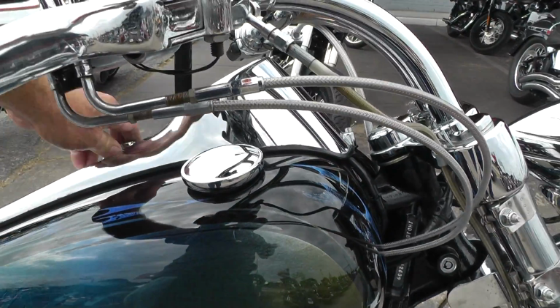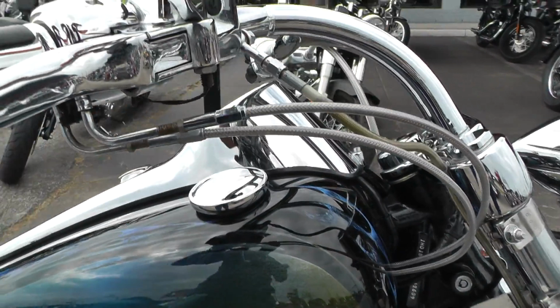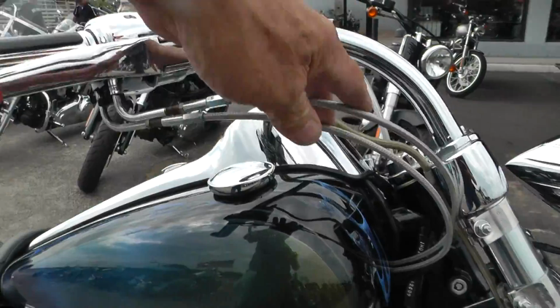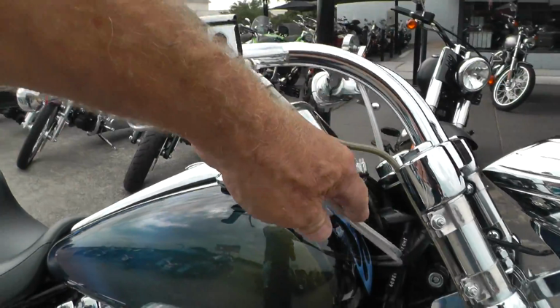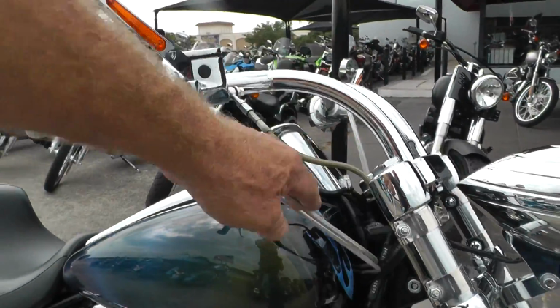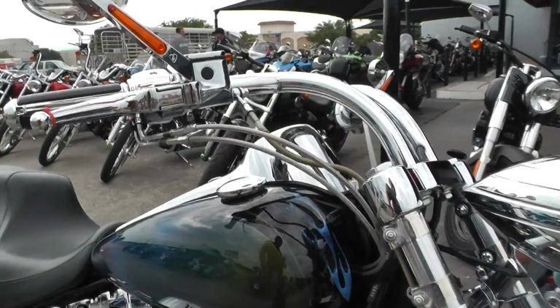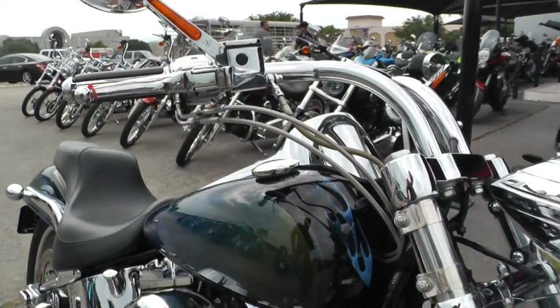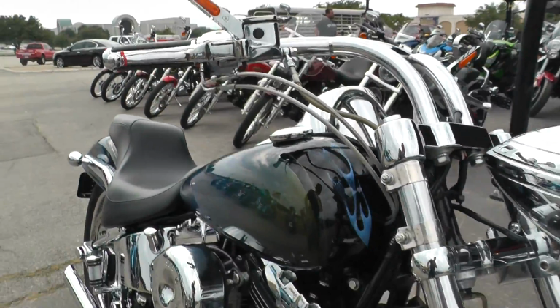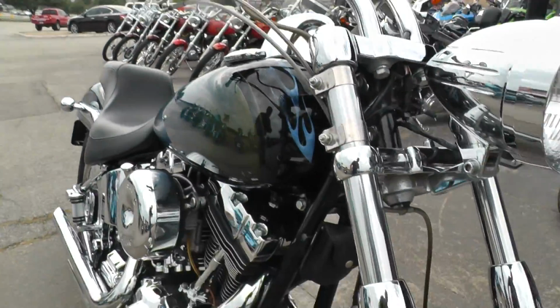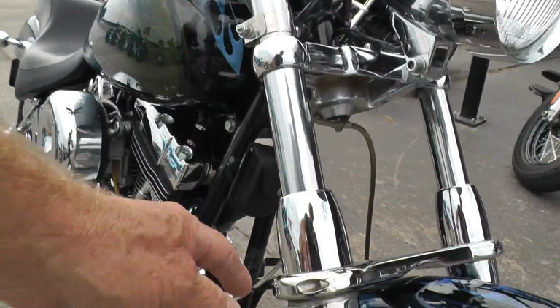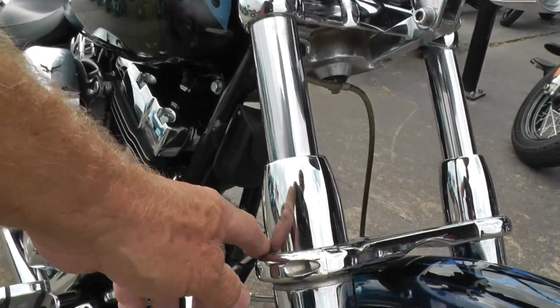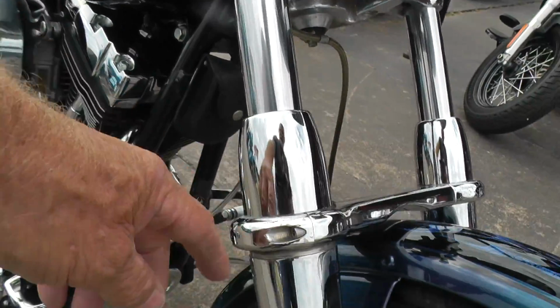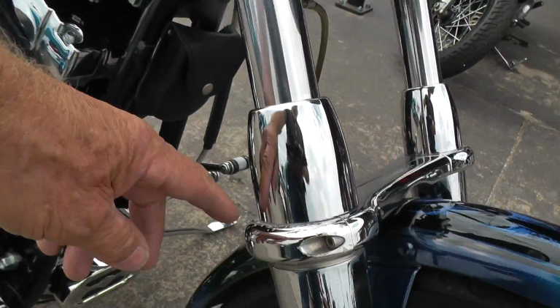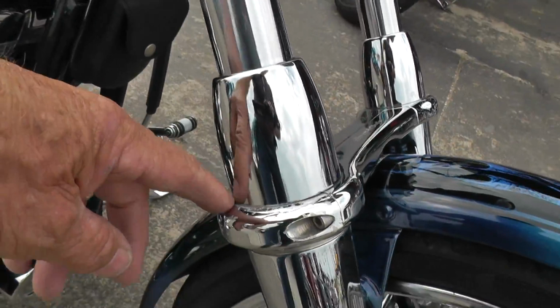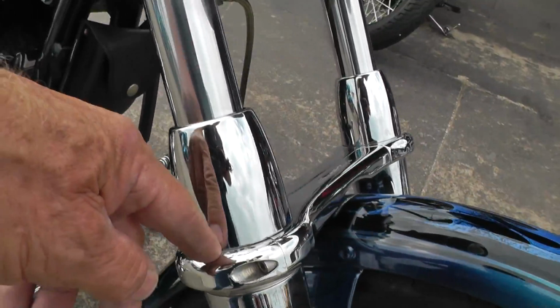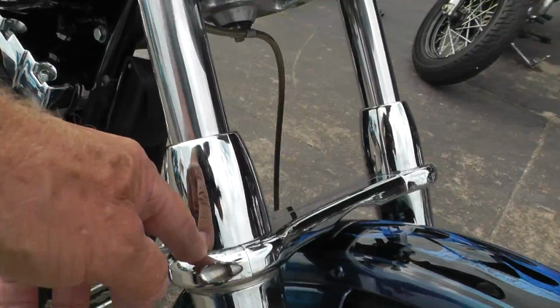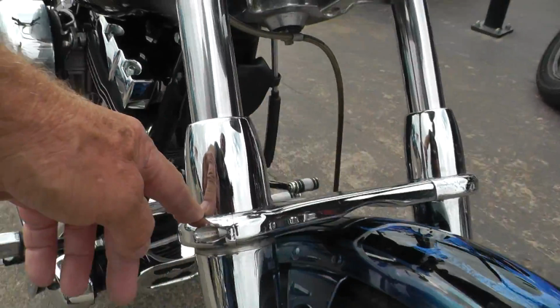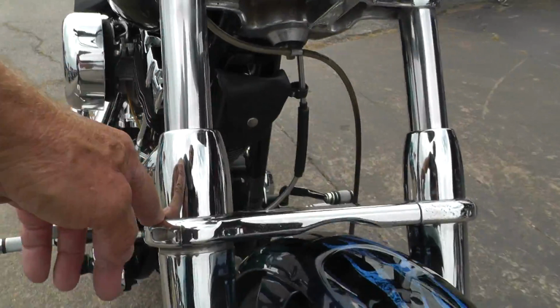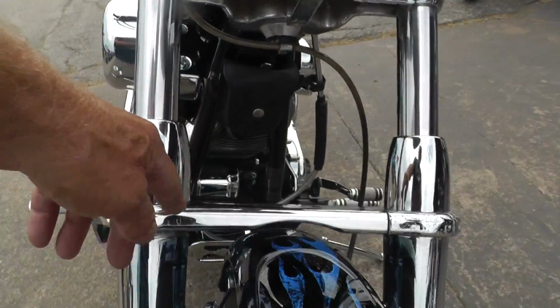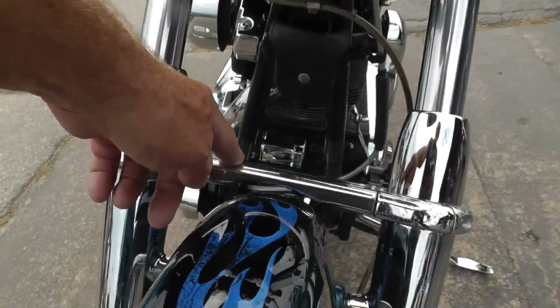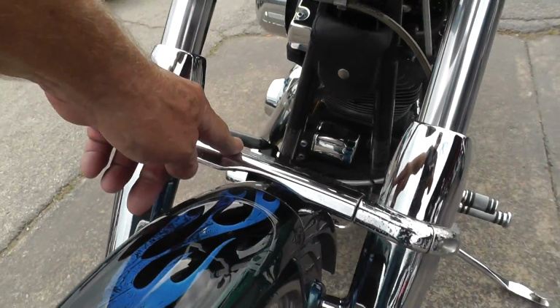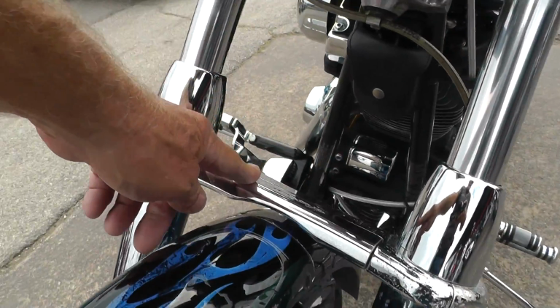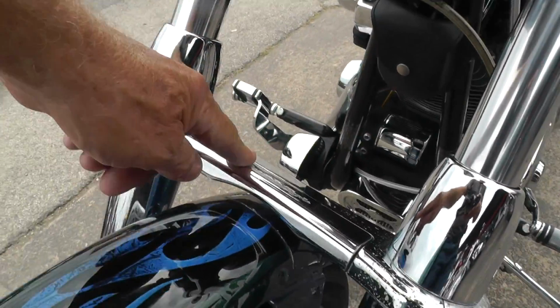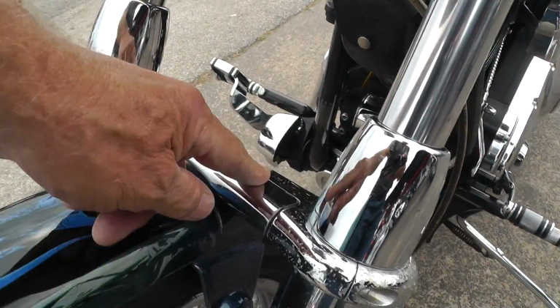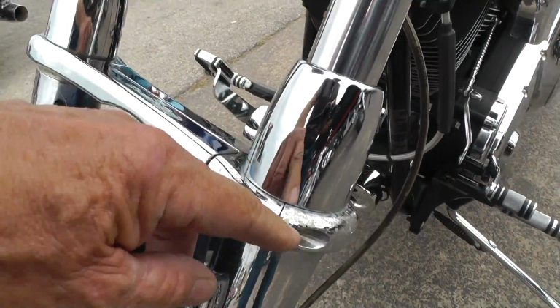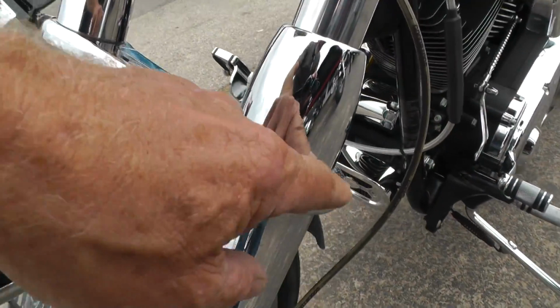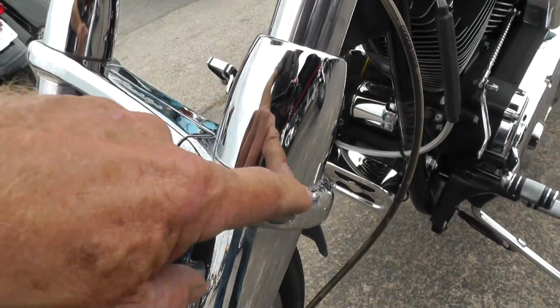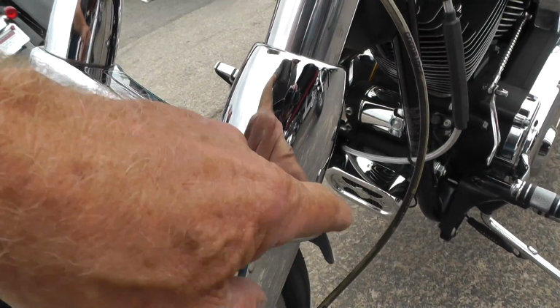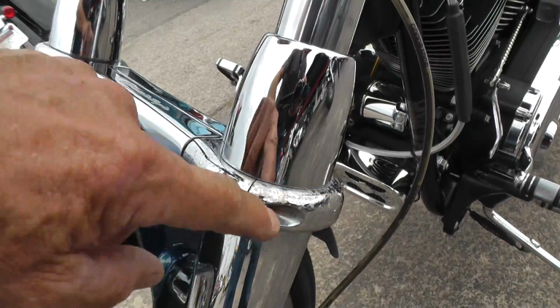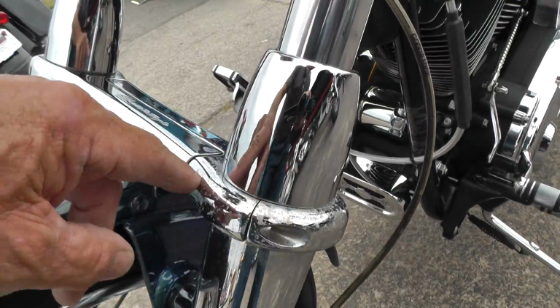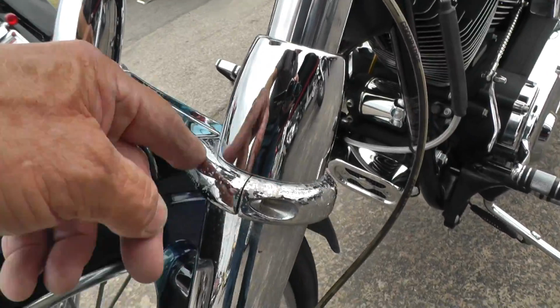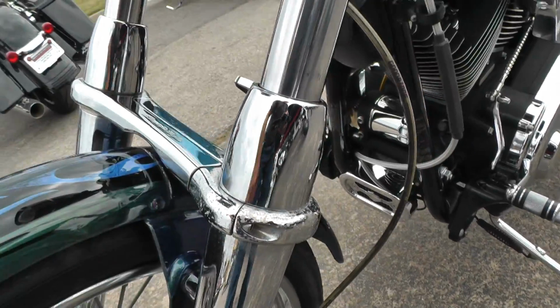Steel braided lines and cables. I noticed a little bit of oxidation up here on this fork brace — it's a Screaming Eagle fork brace. But you can see how that chrome's turning a little looser than that.